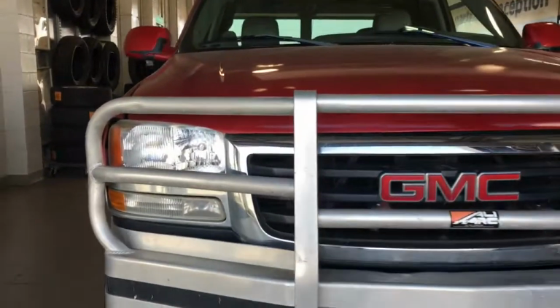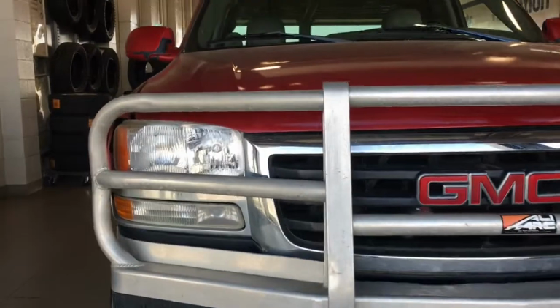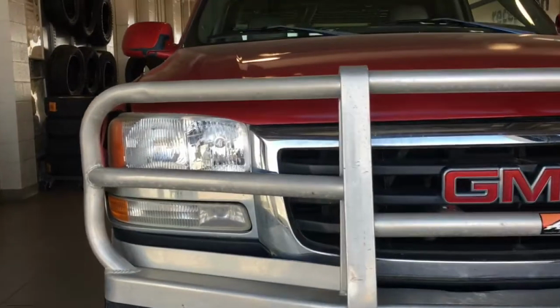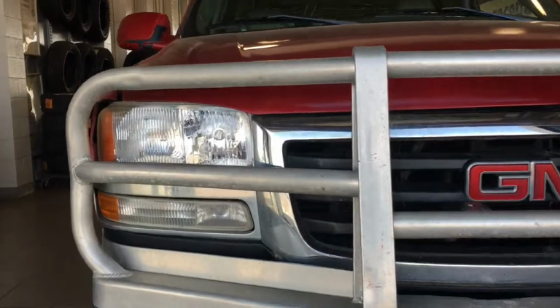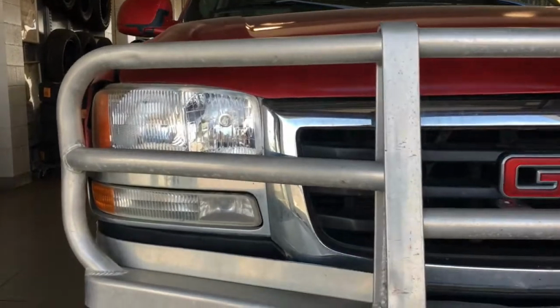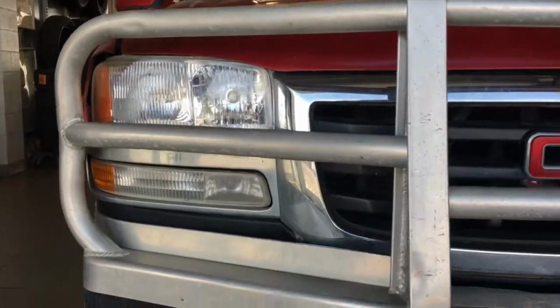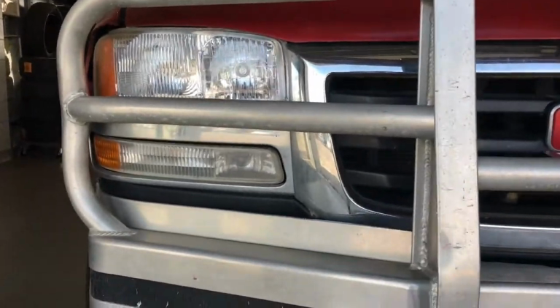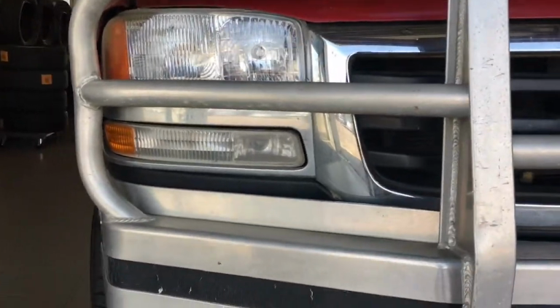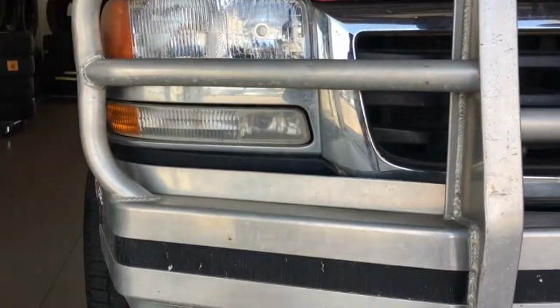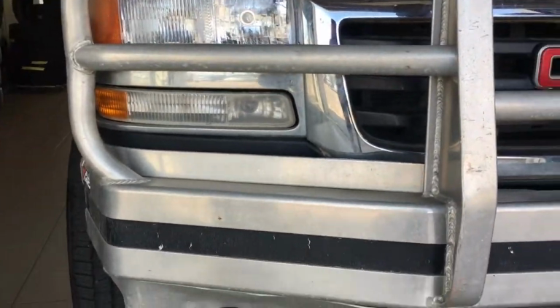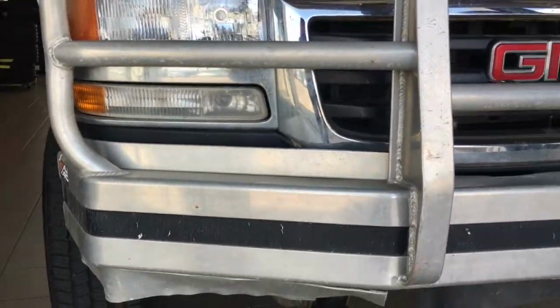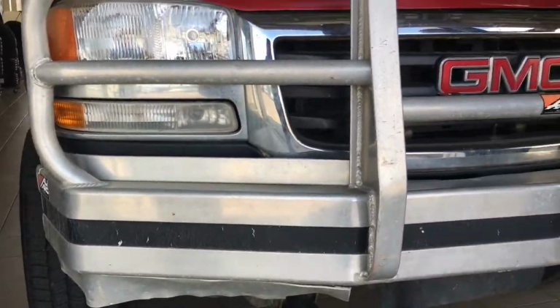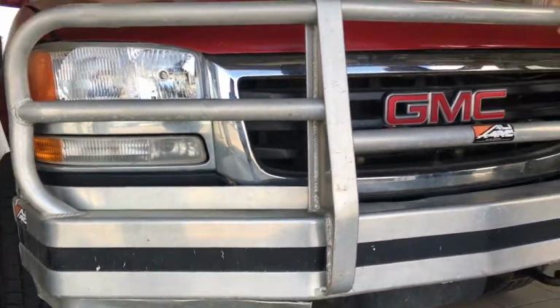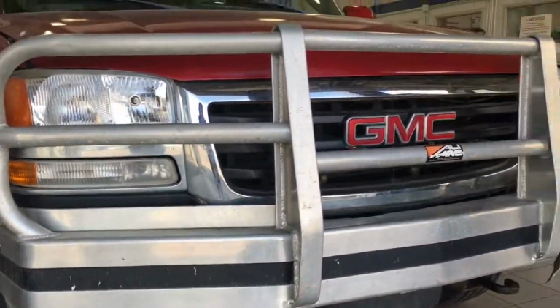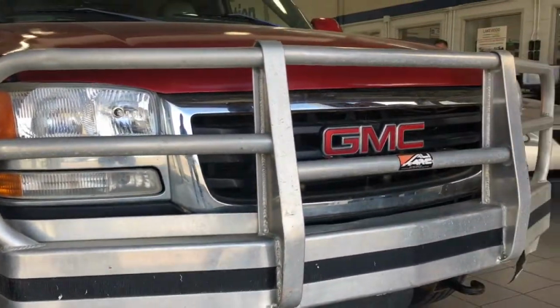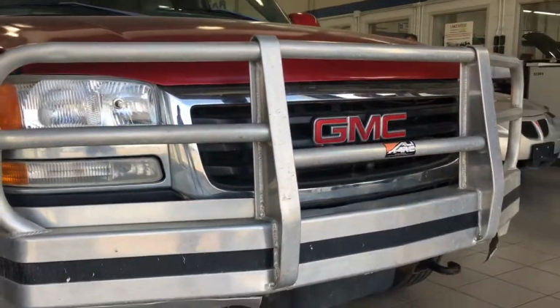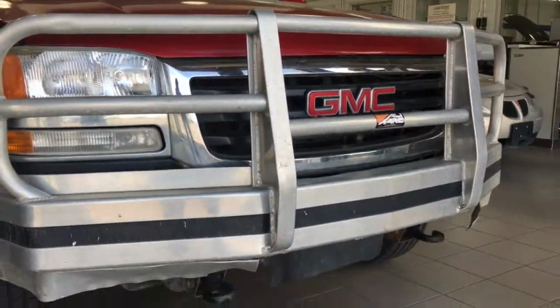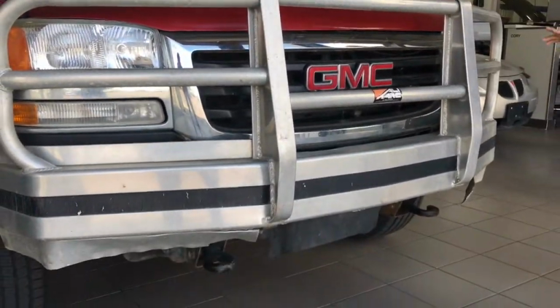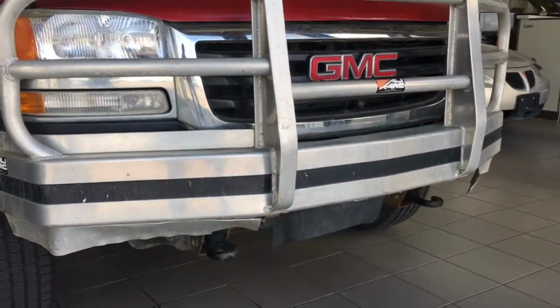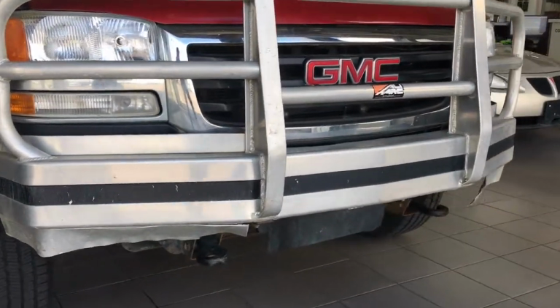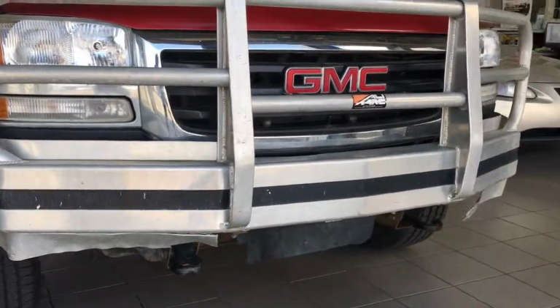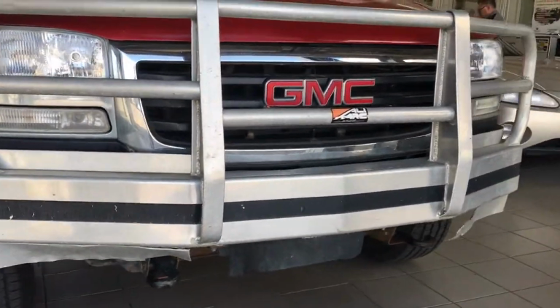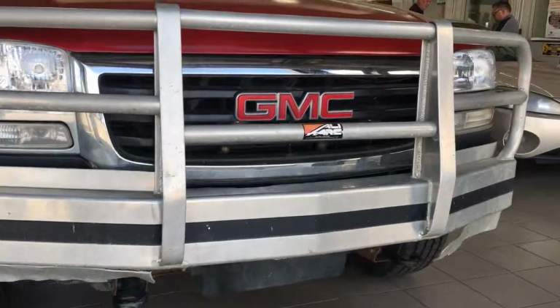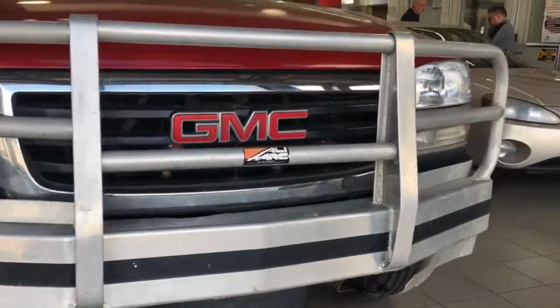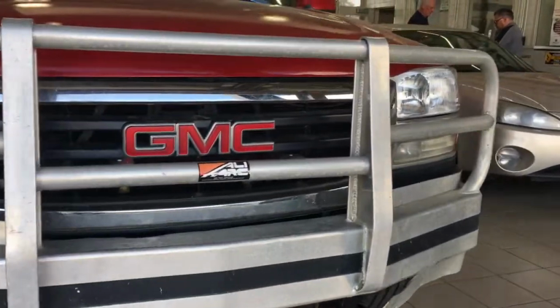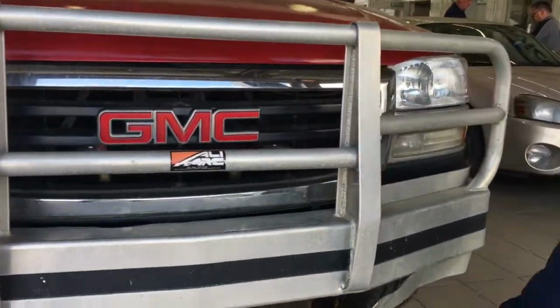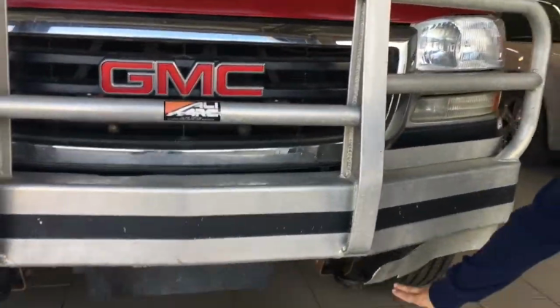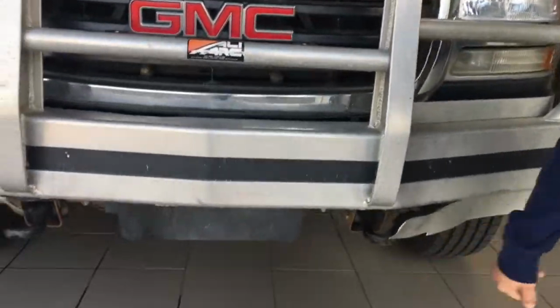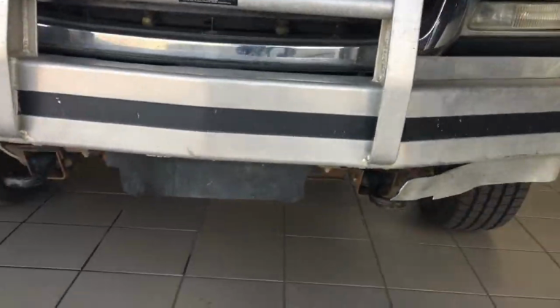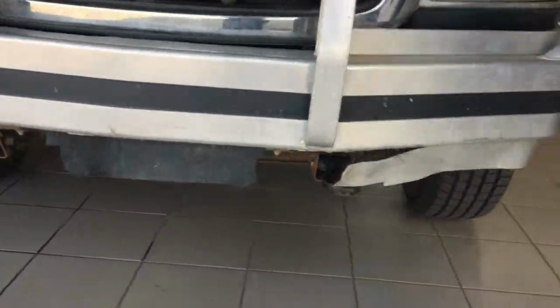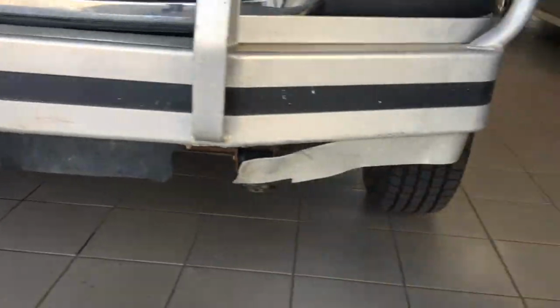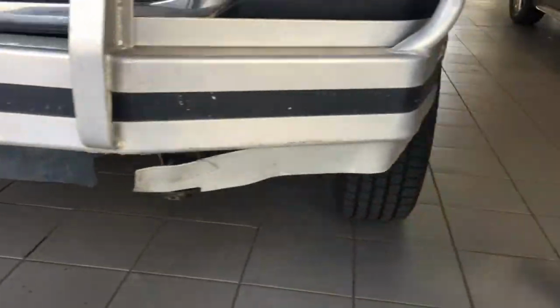At the front end you have the push bar bumper as well as daytime running lights and two recovery hooks down below.